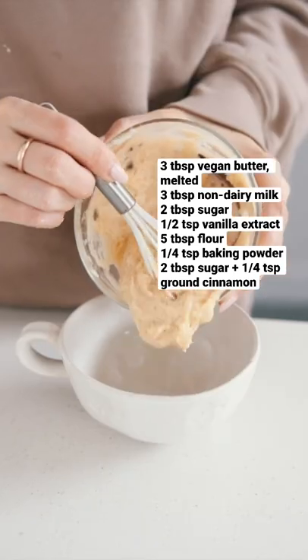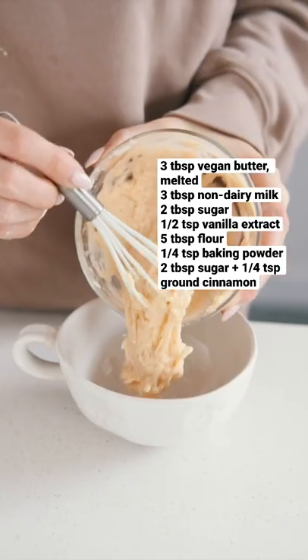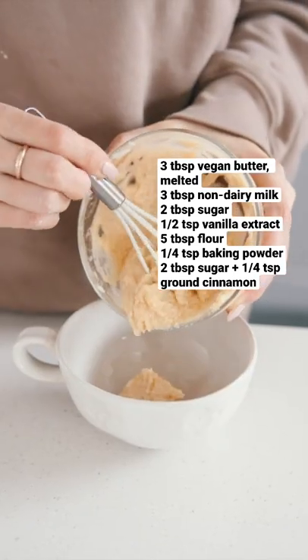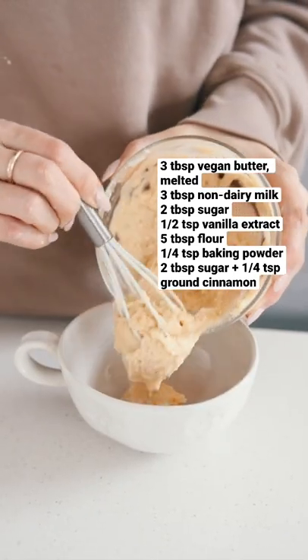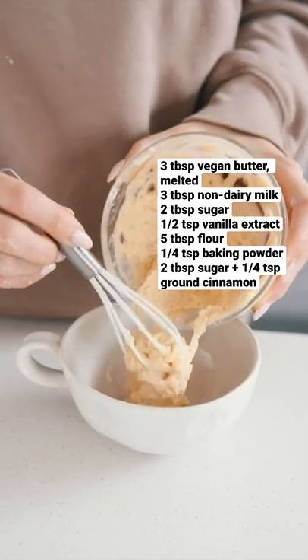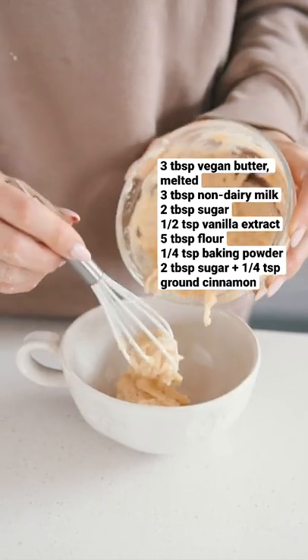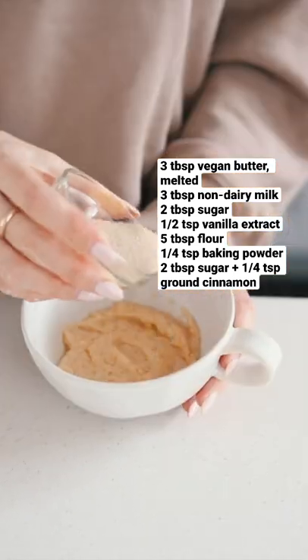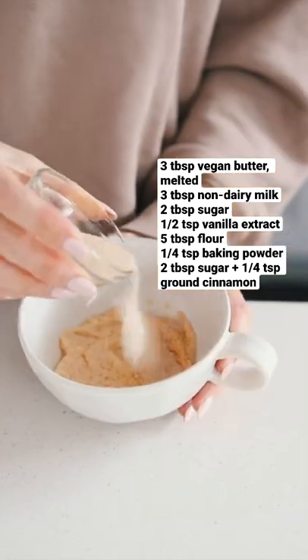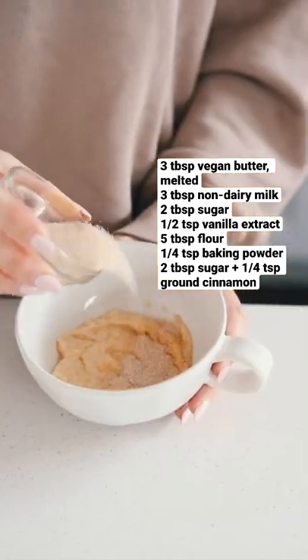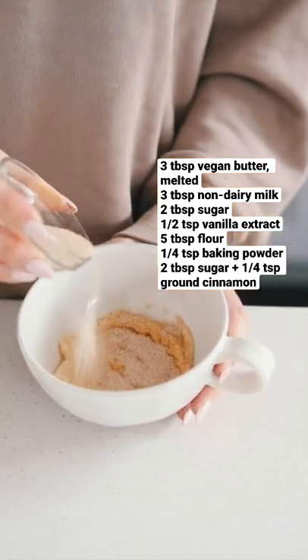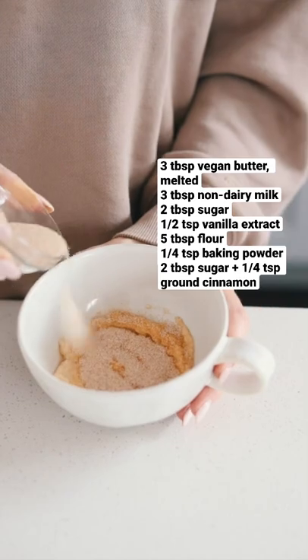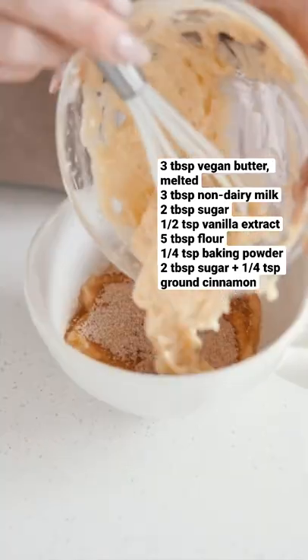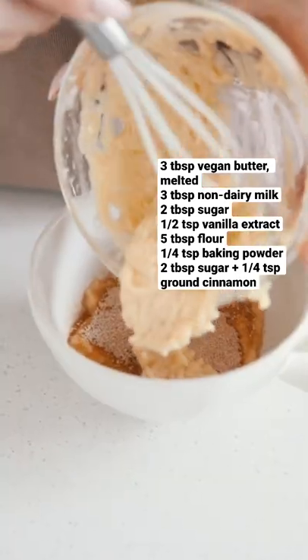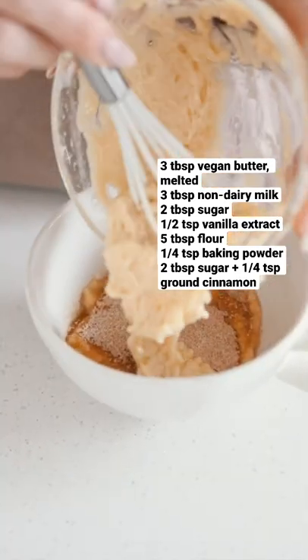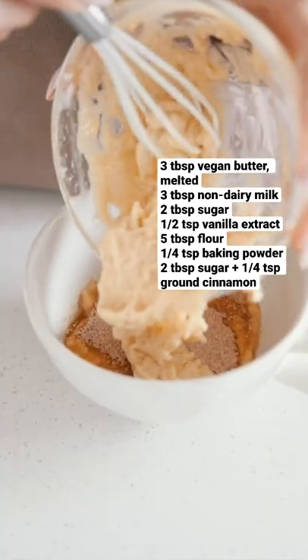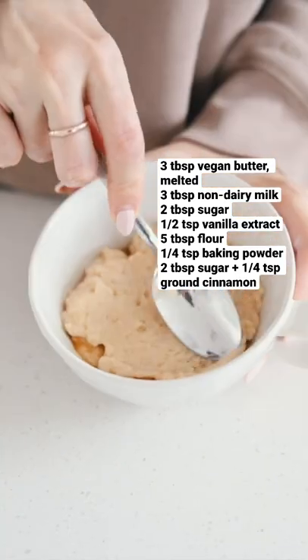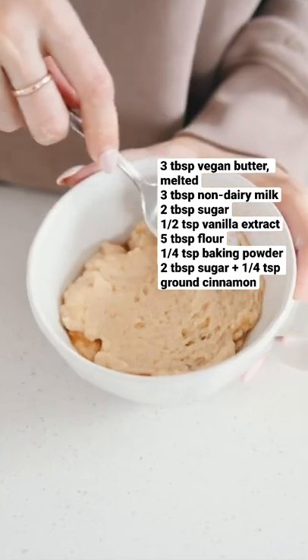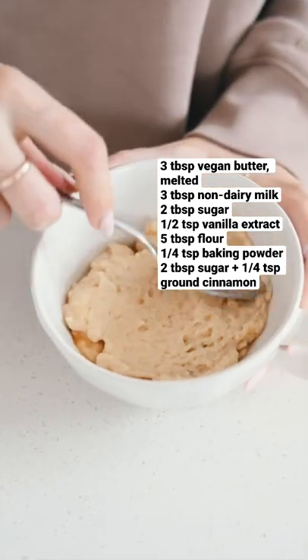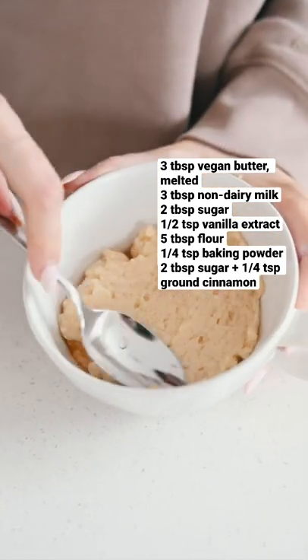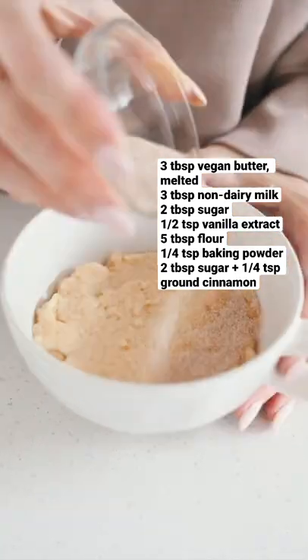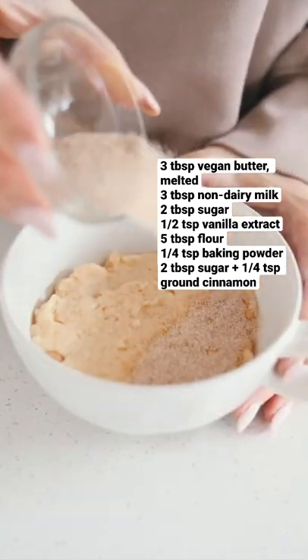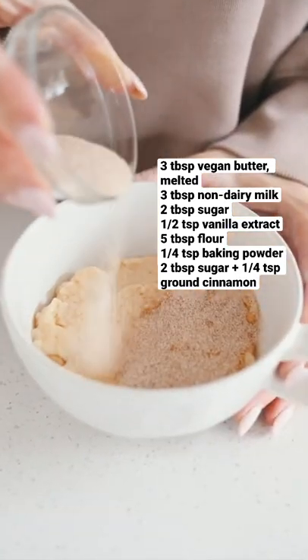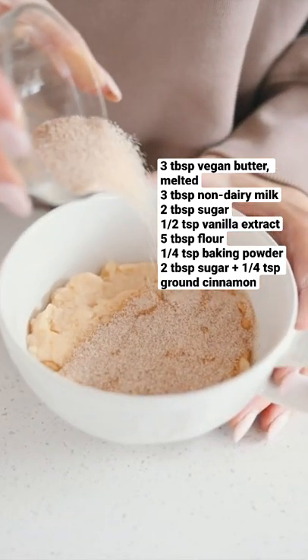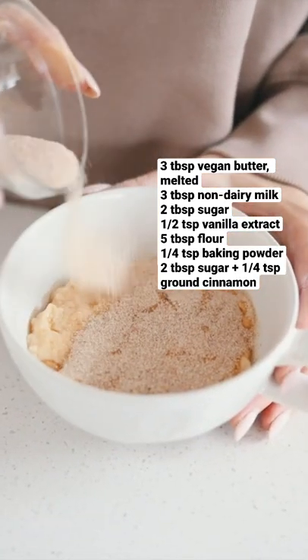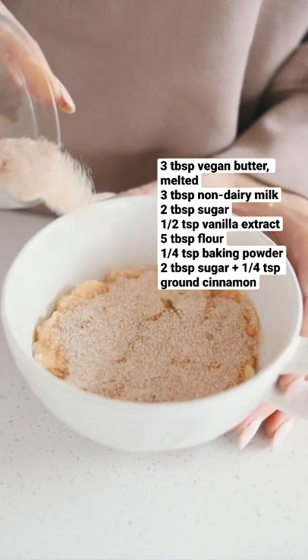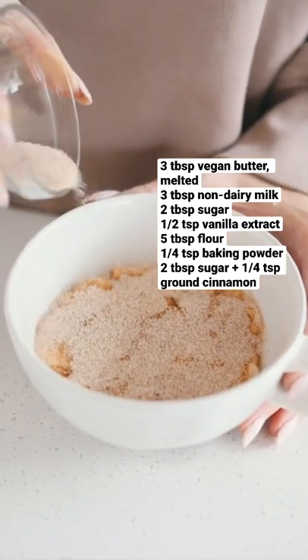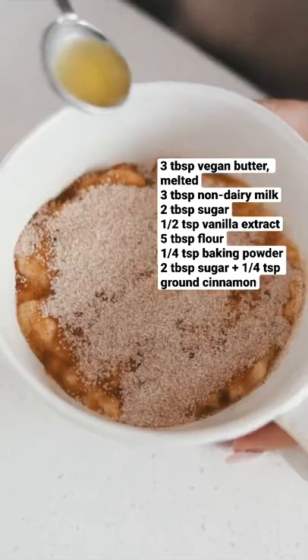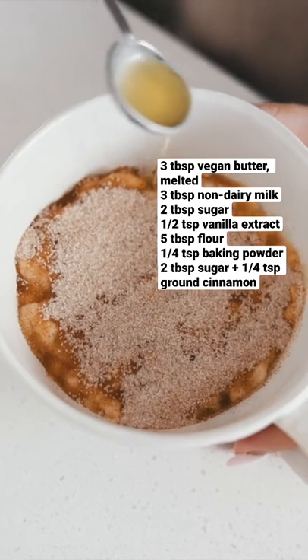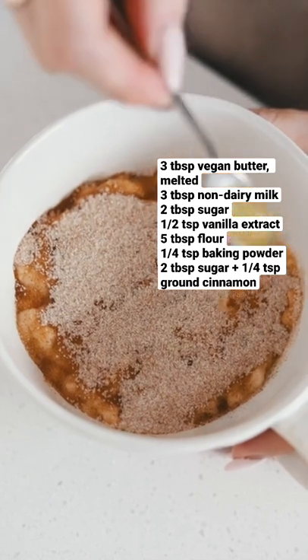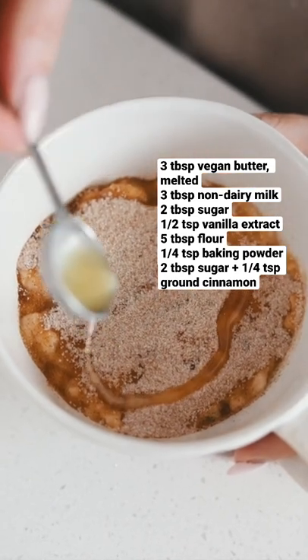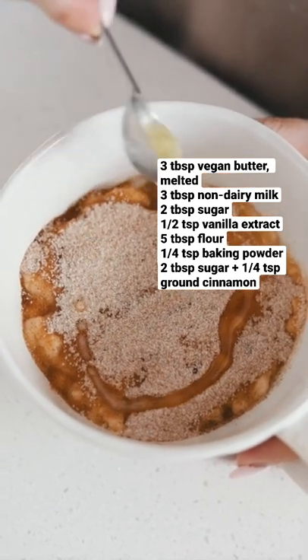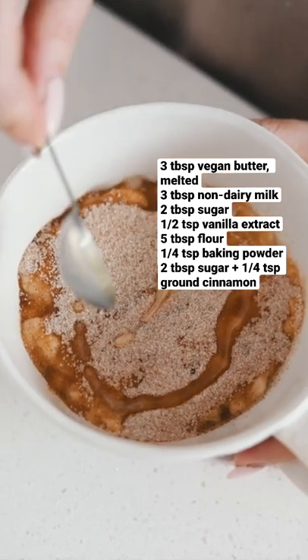Add half of the batter into a mug, sprinkle on some cinnamon sugar, add the rest of the batter, and then the rest of the cinnamon sugar. Drizzle on the vegan butter that you saved and then microwave for a minute twenty.